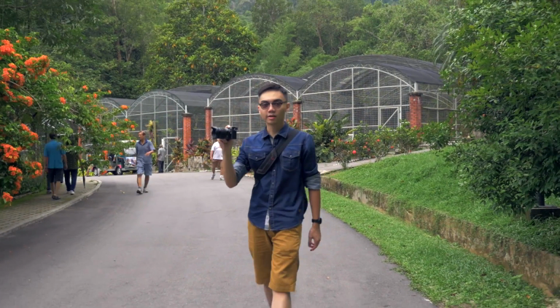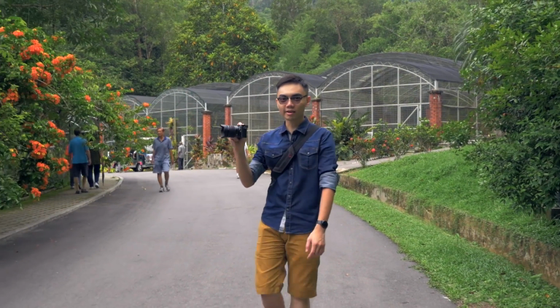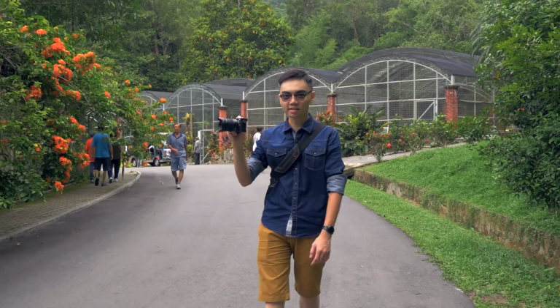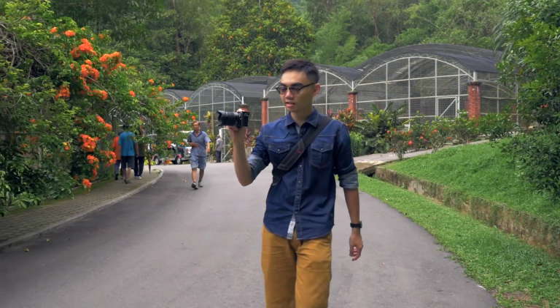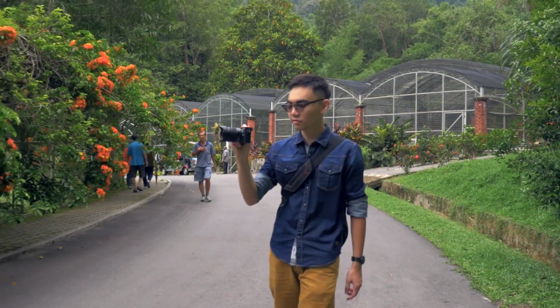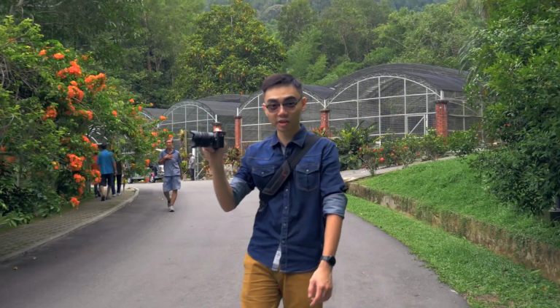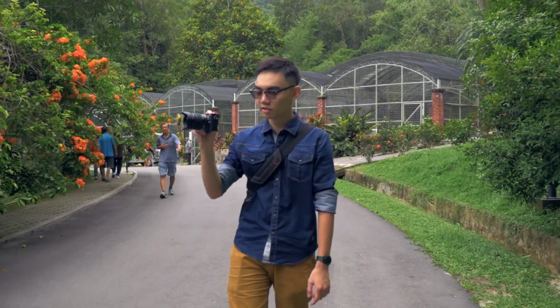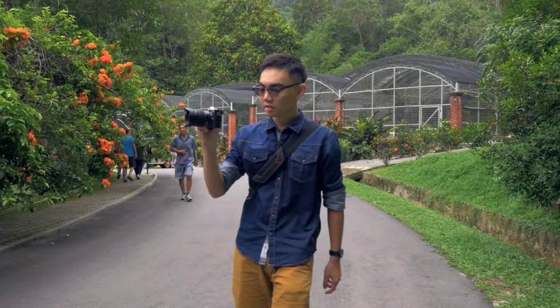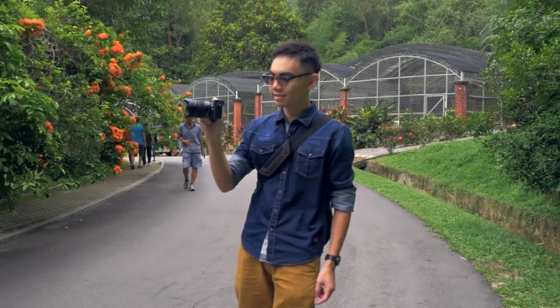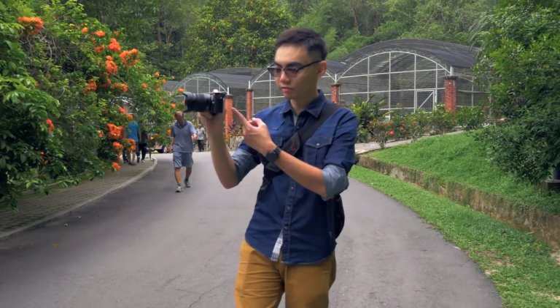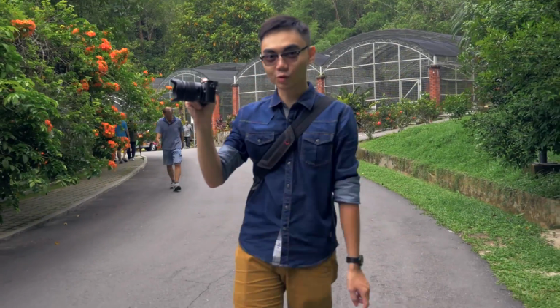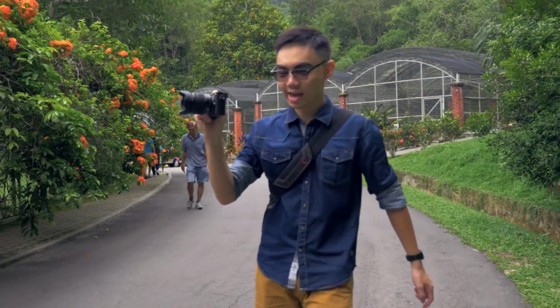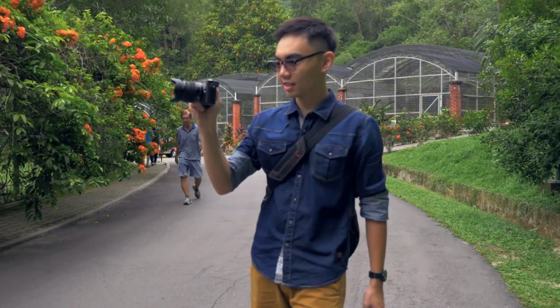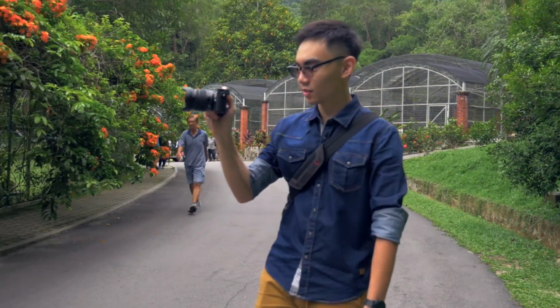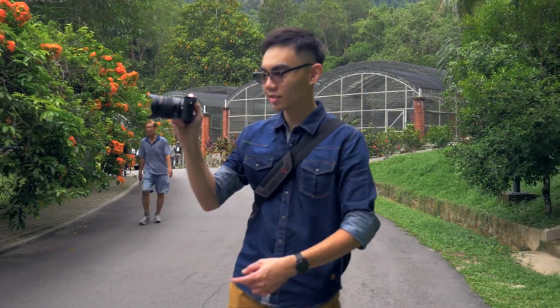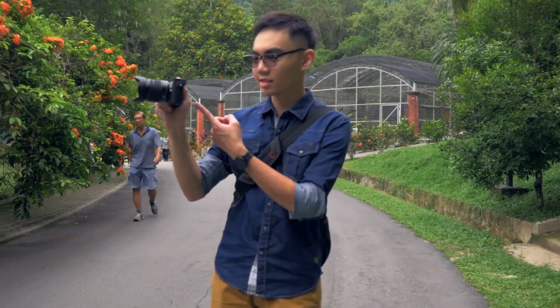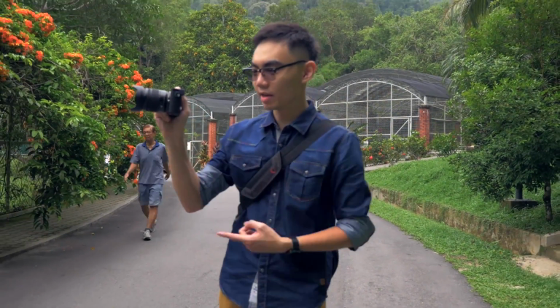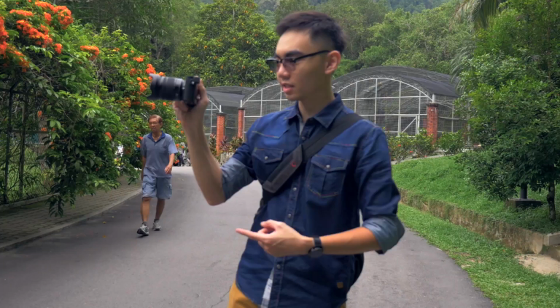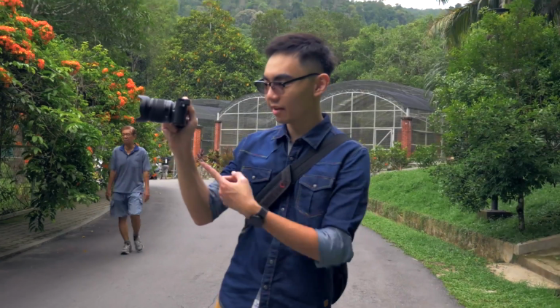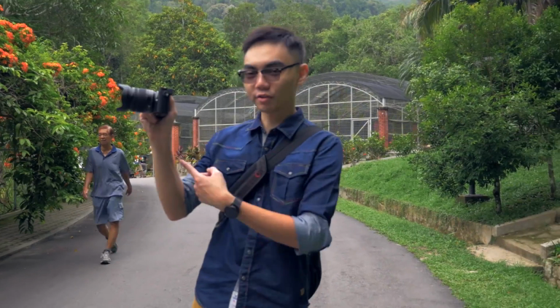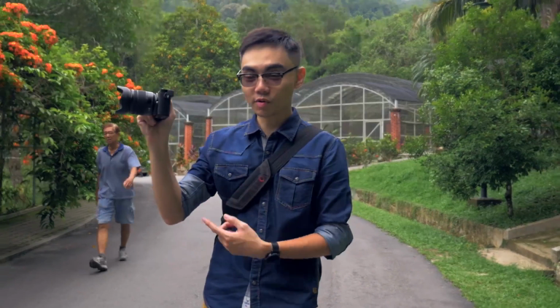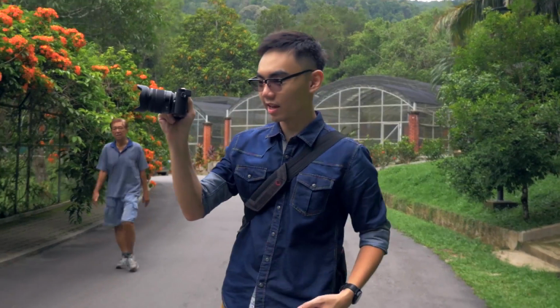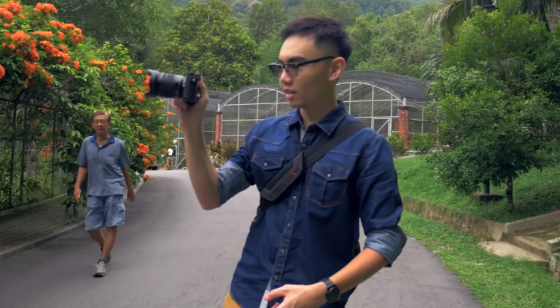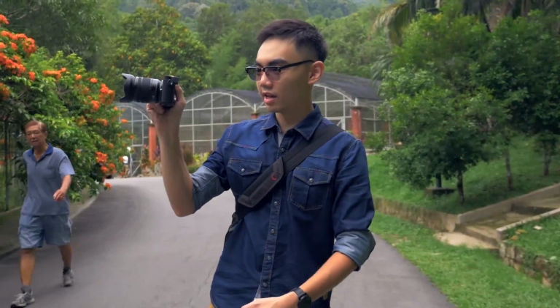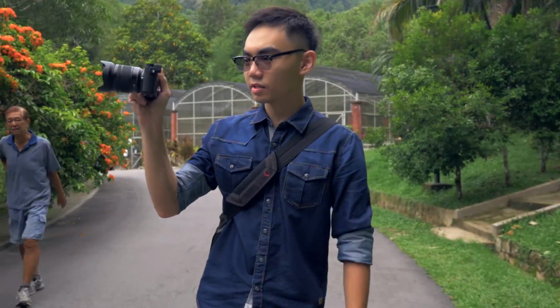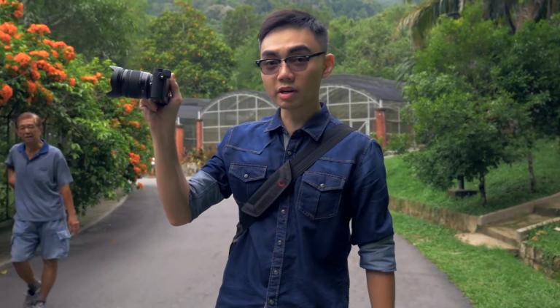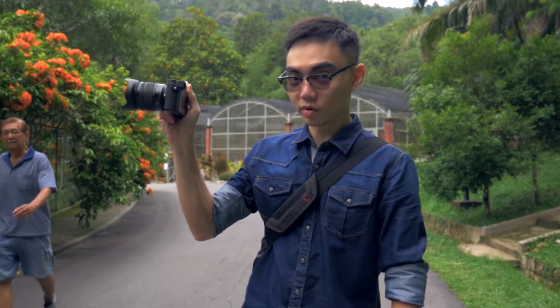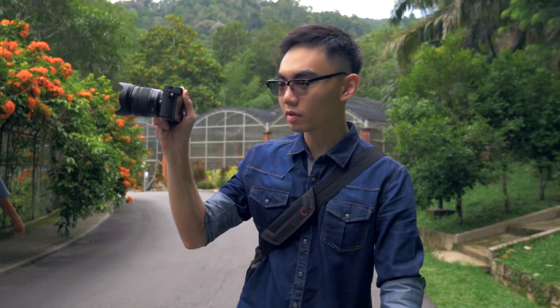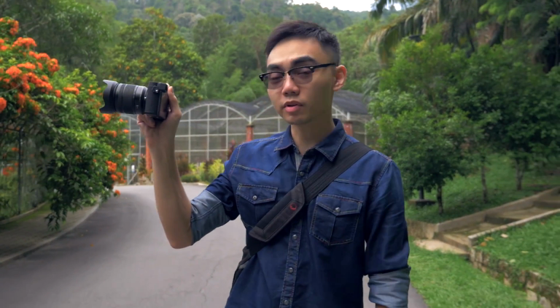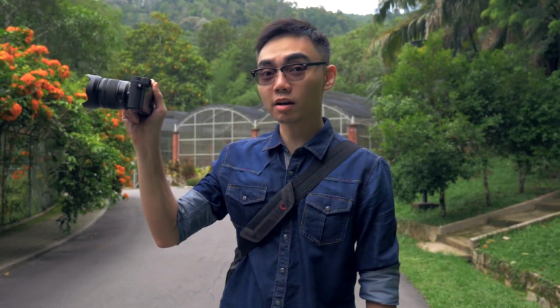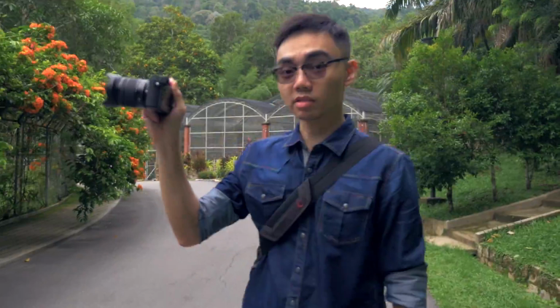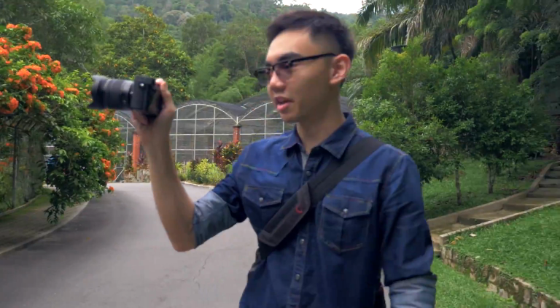Right now I am testing the 4K video with the support of dual IS. As you can see, I am actually handheld with only one hand, and it is pretty much quite stable even without a steadicam.